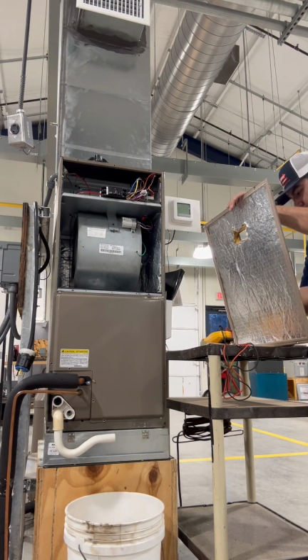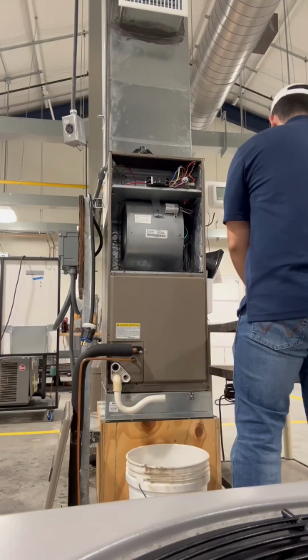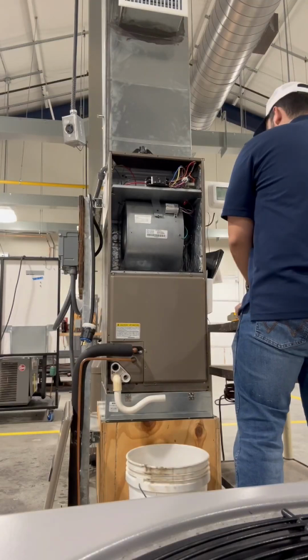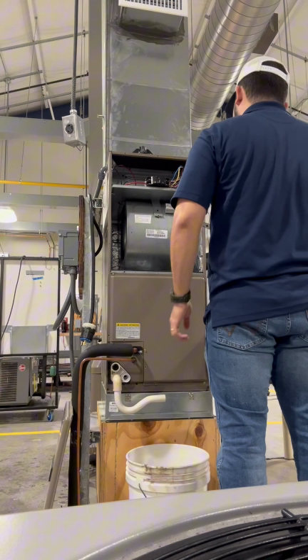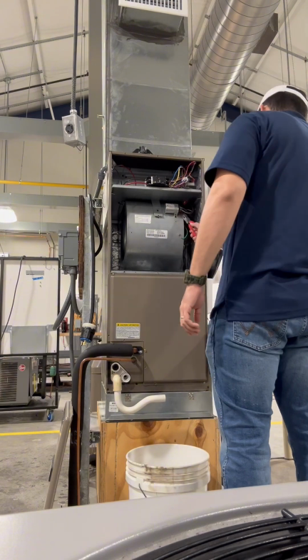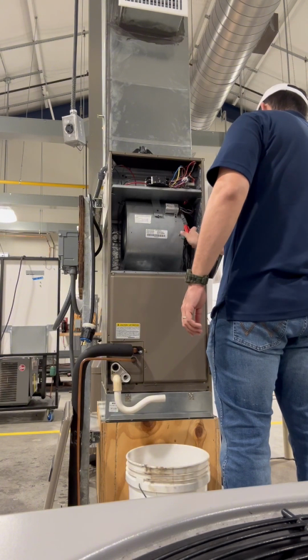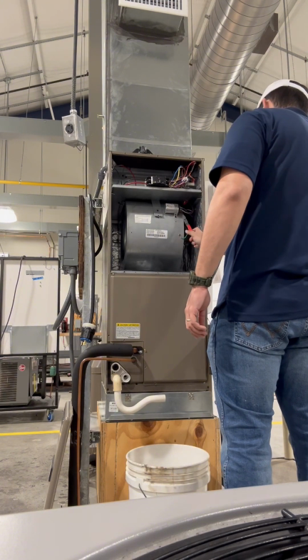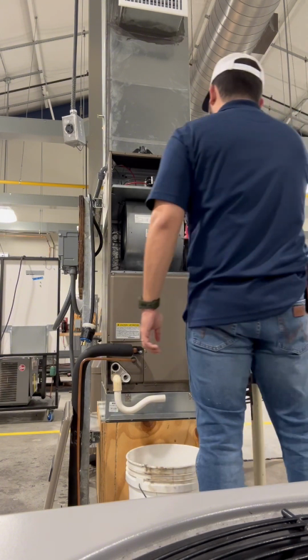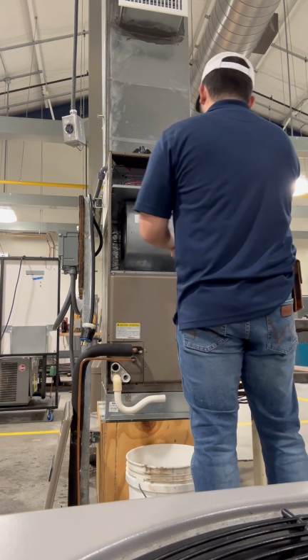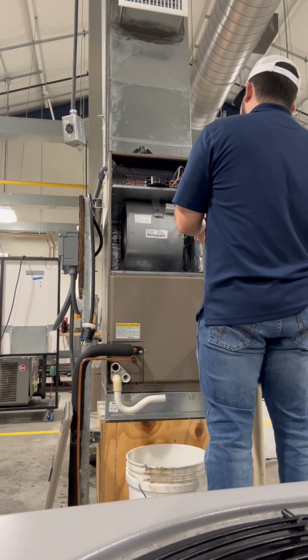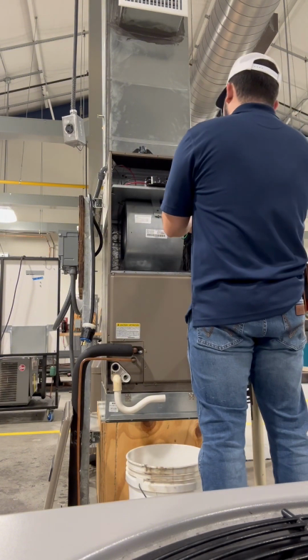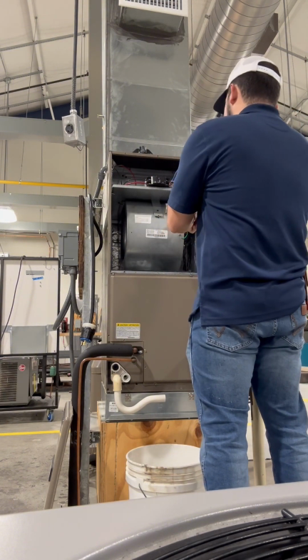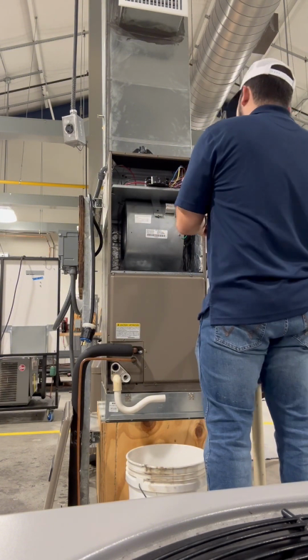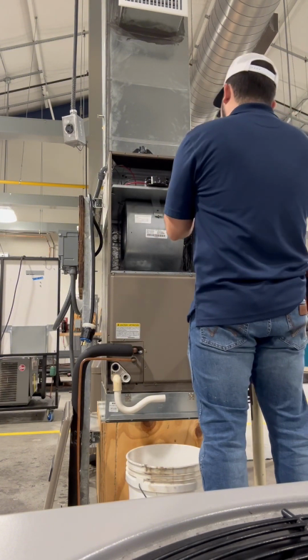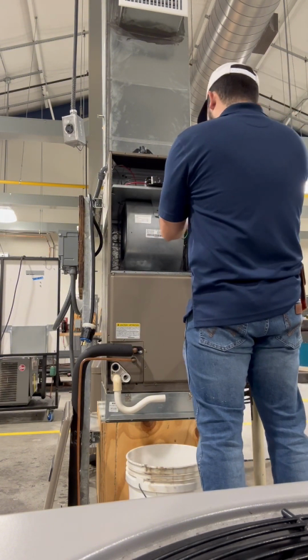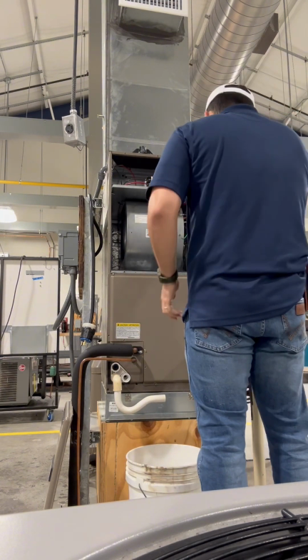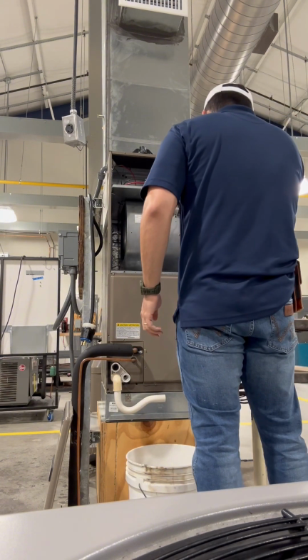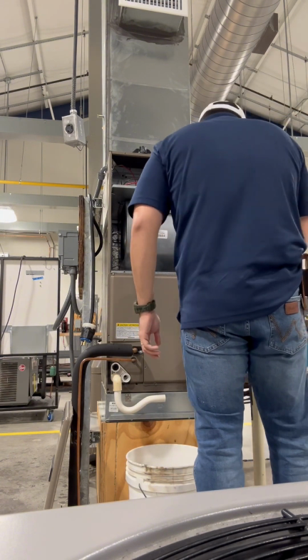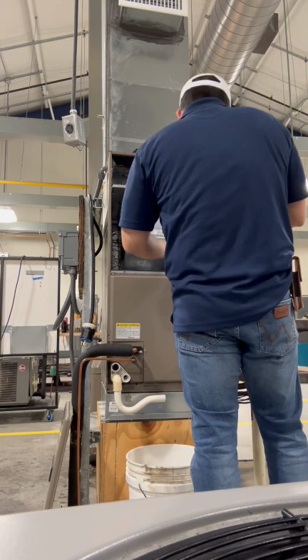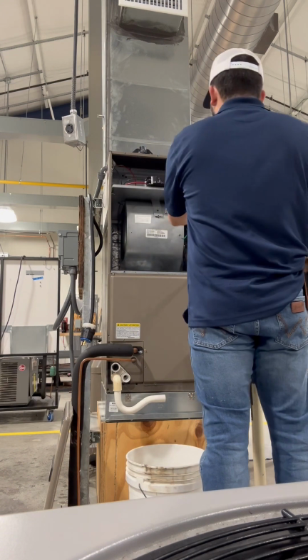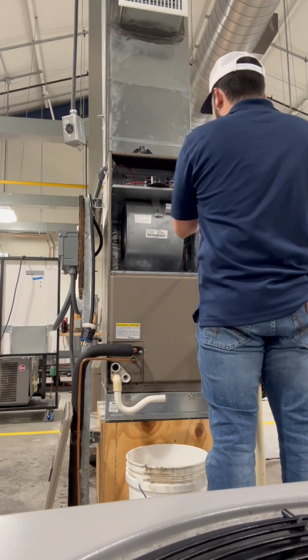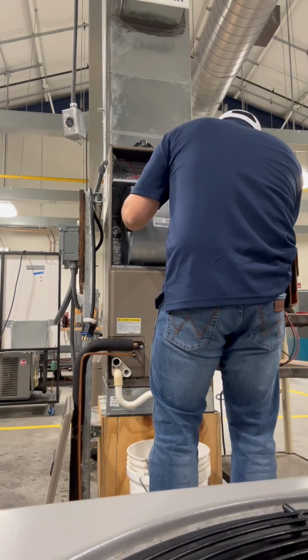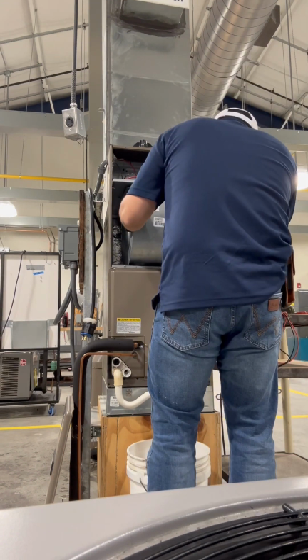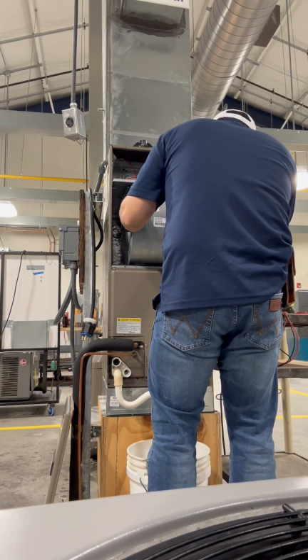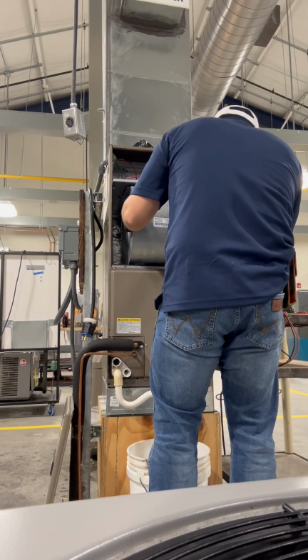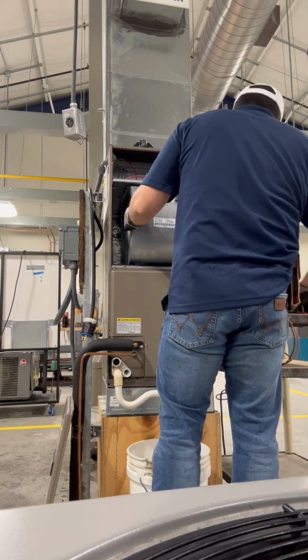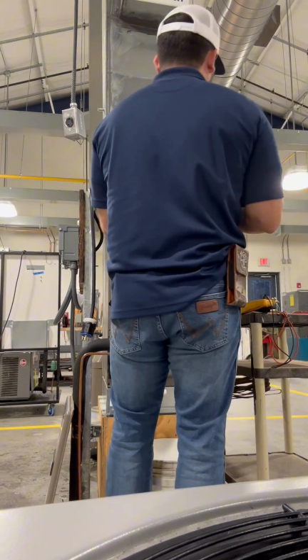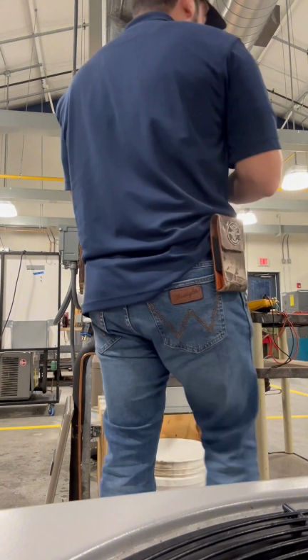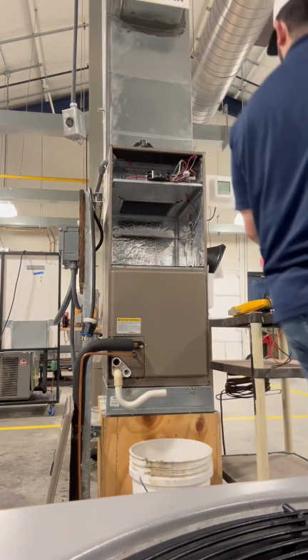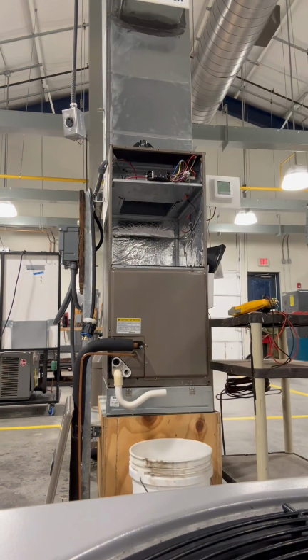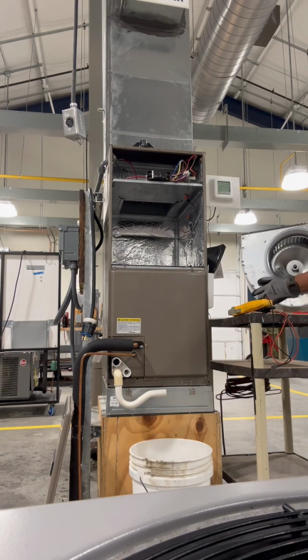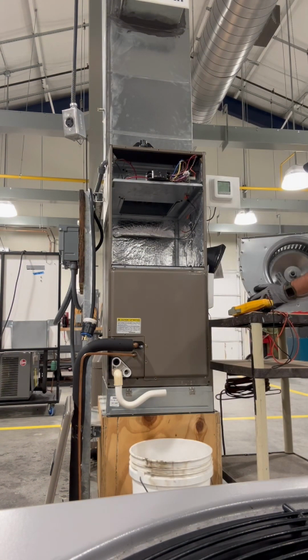First I'm getting some of the specifications that my lab is asking for. We're gonna start with making sure the unit is off — there's no power, we checked it with a meter. We're gonna remove the capacitor, take out all the wires, and slide that out.